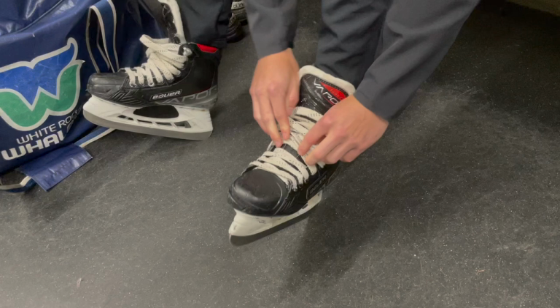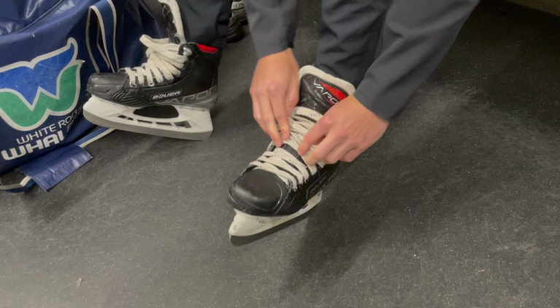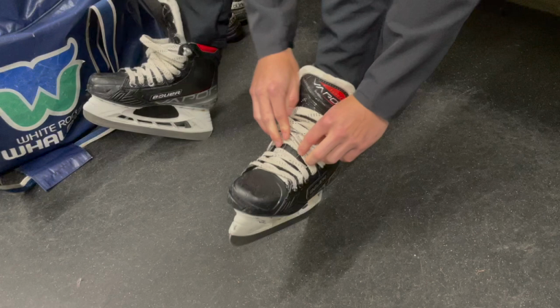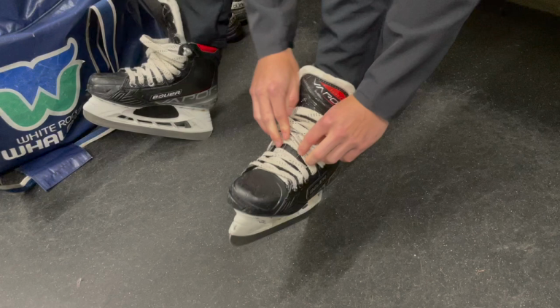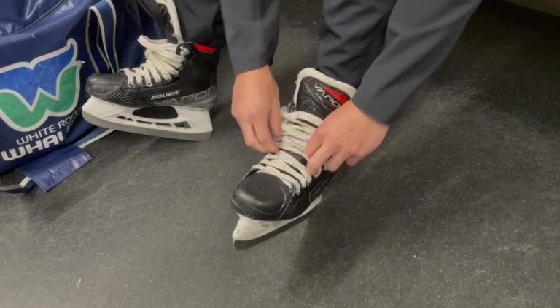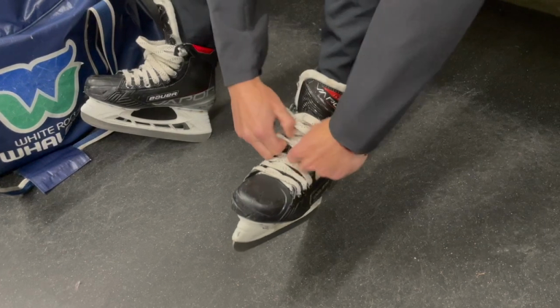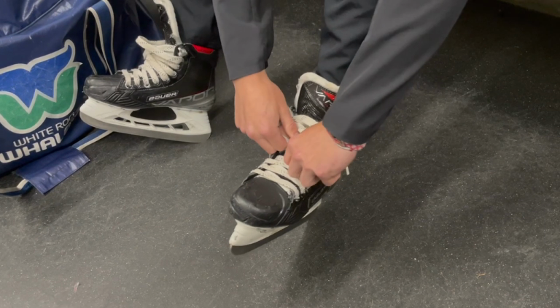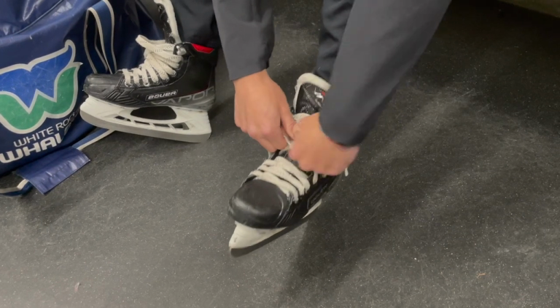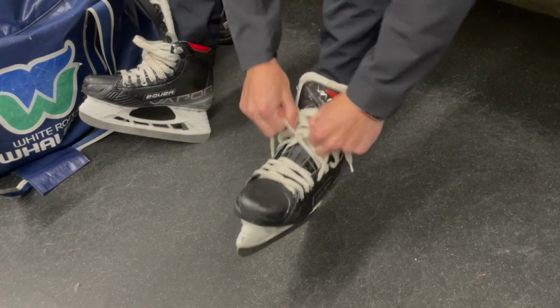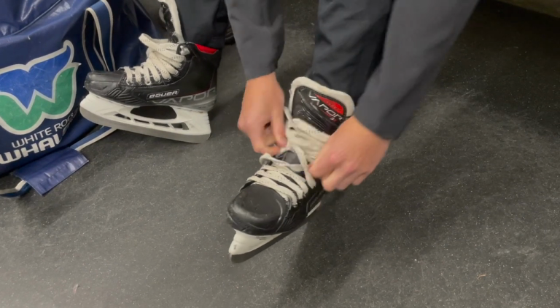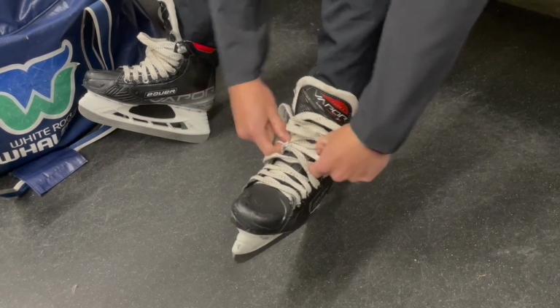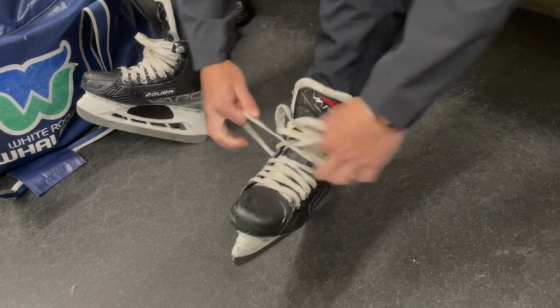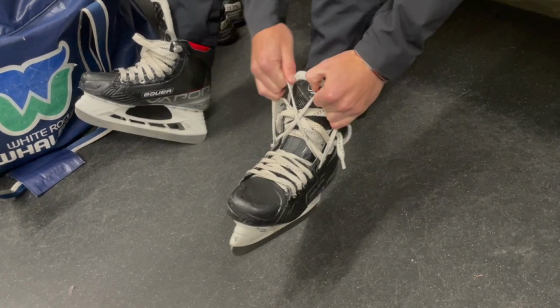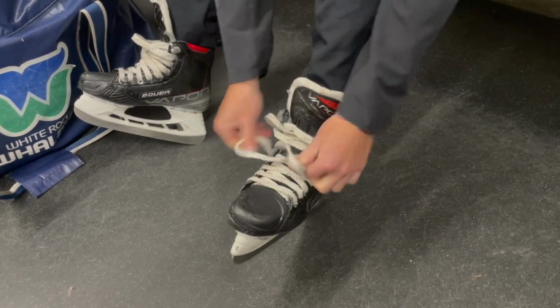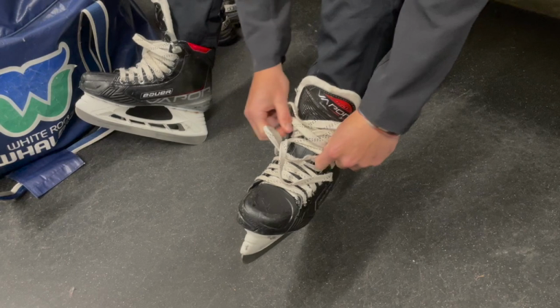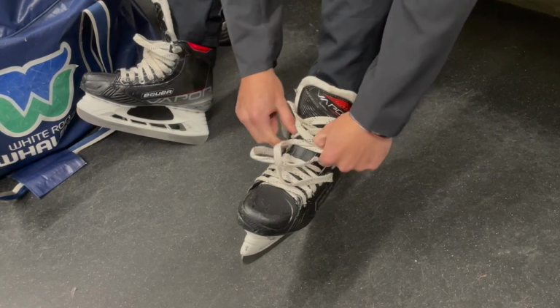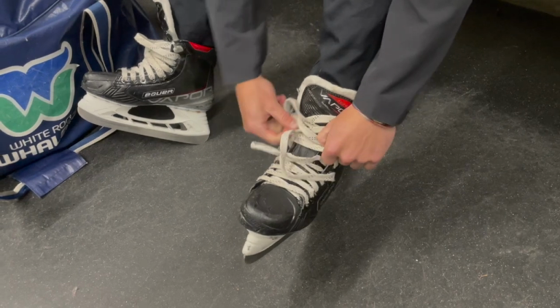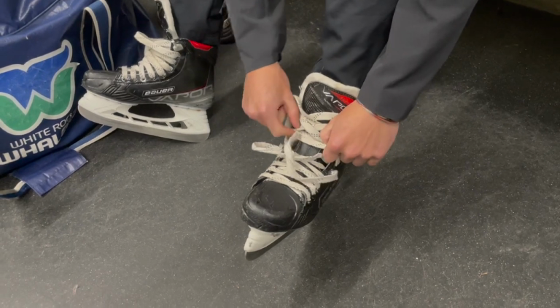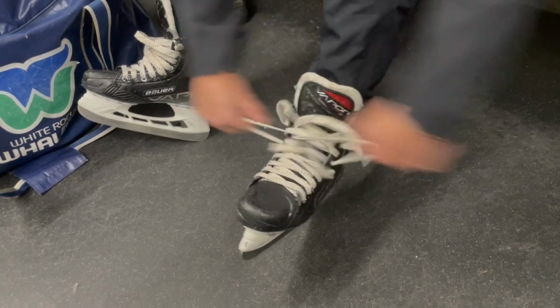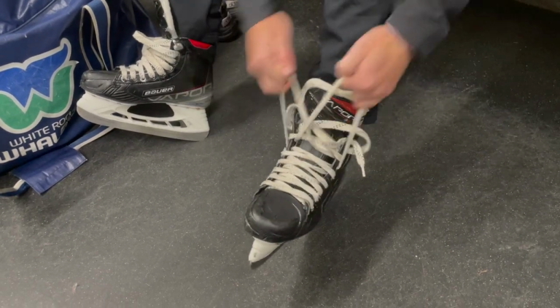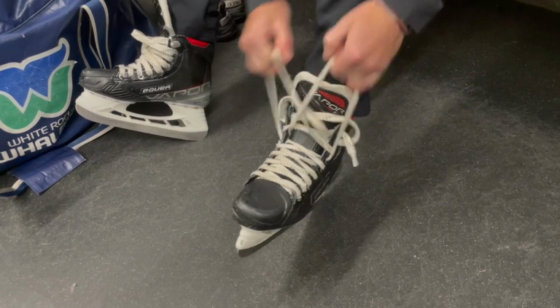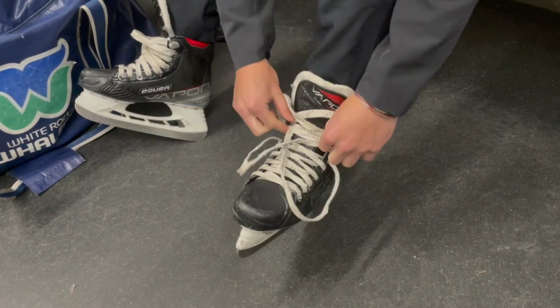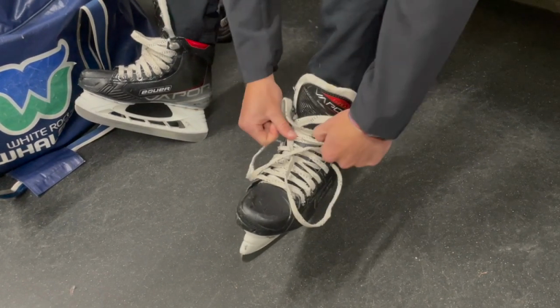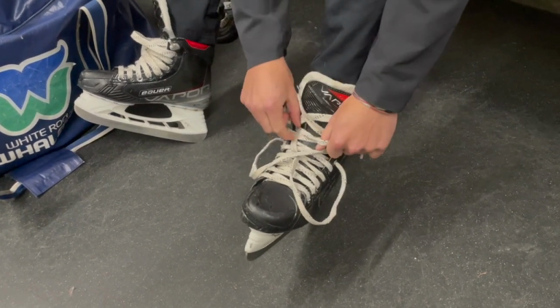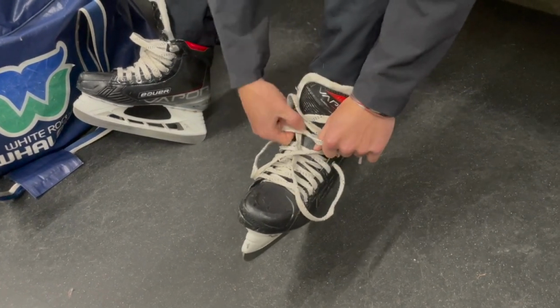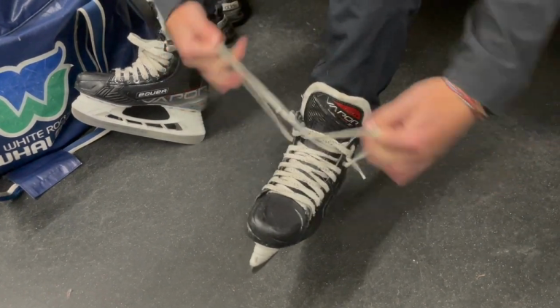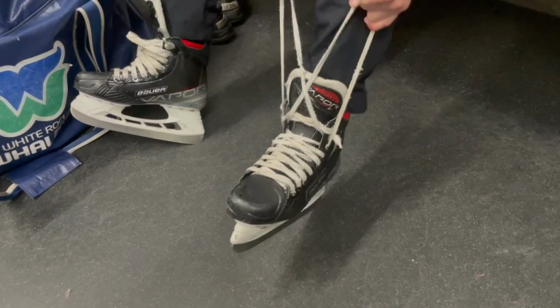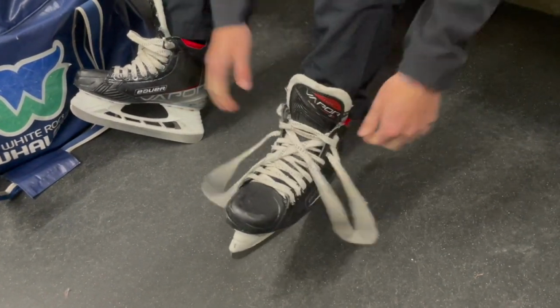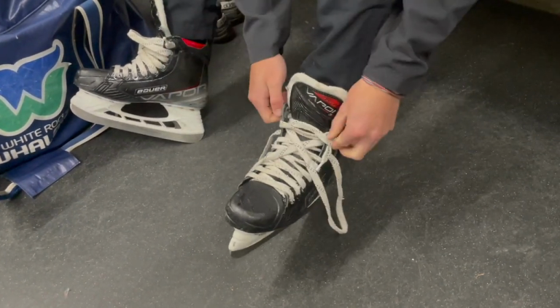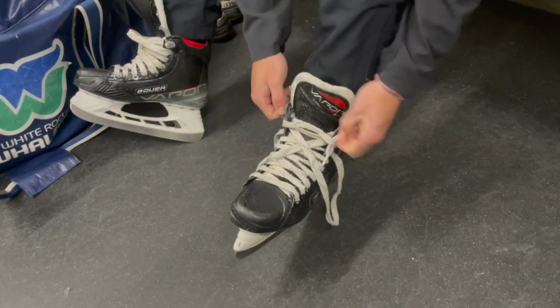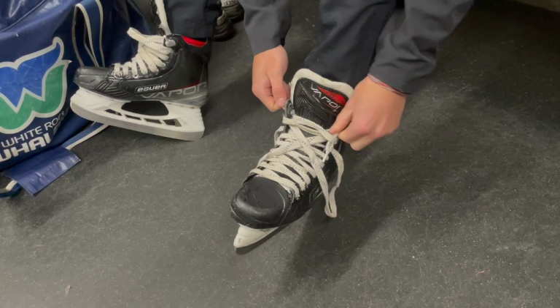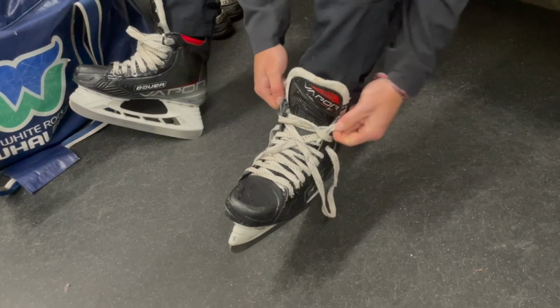Hello, today I will be teaching you how to ice skate. First off, we need a pair of skates, and then we are going to go ahead and start tying them.